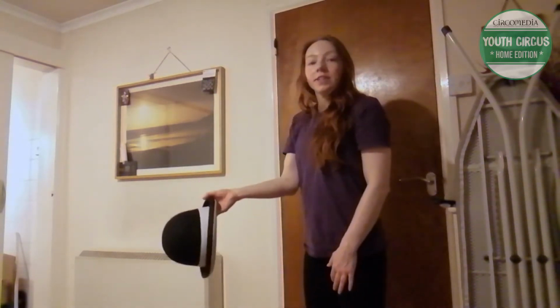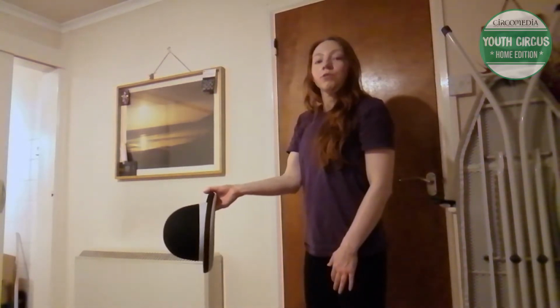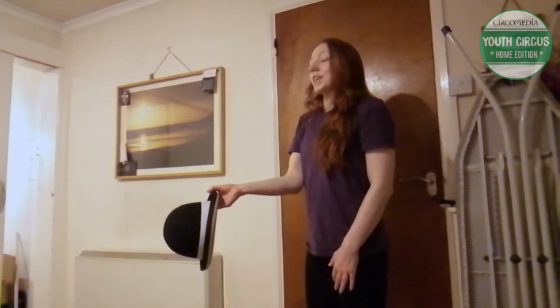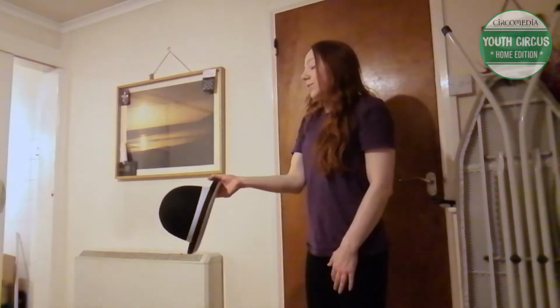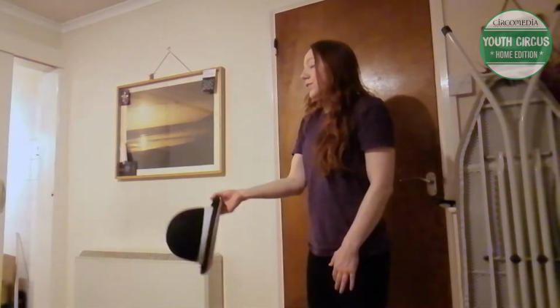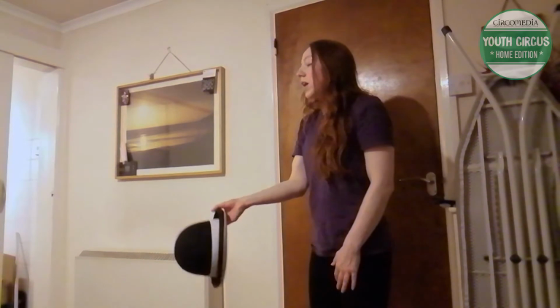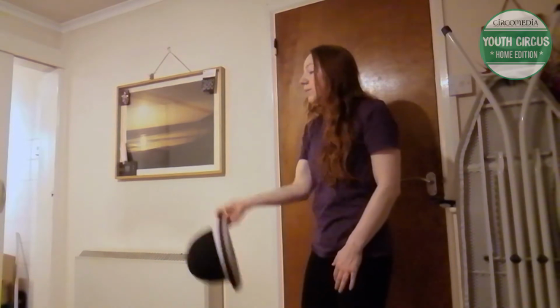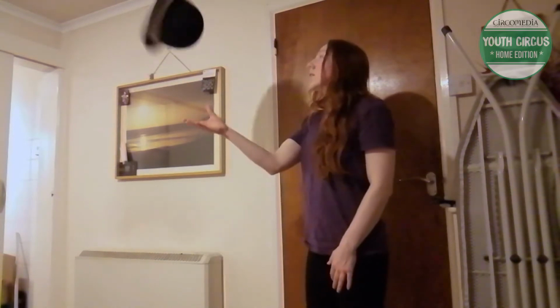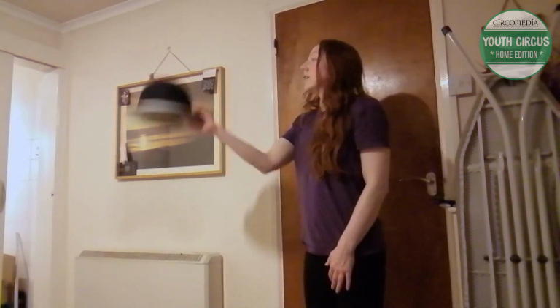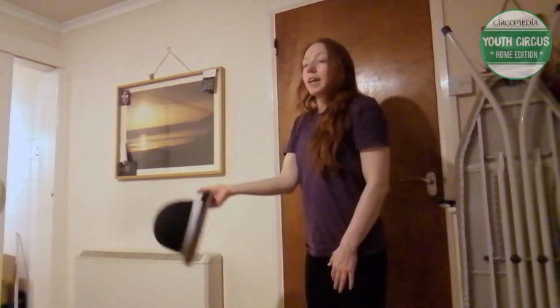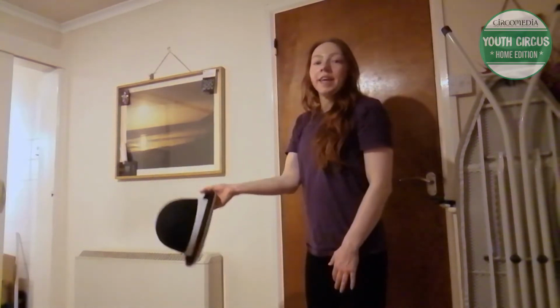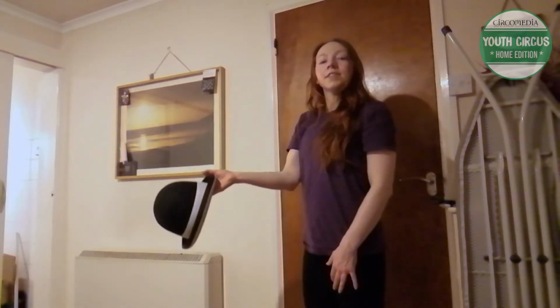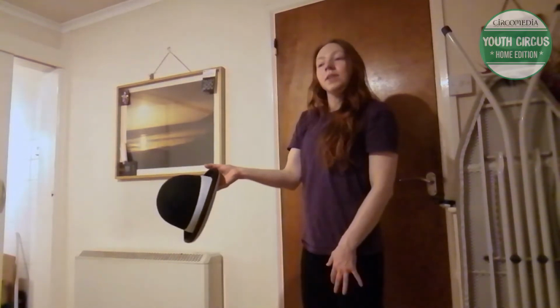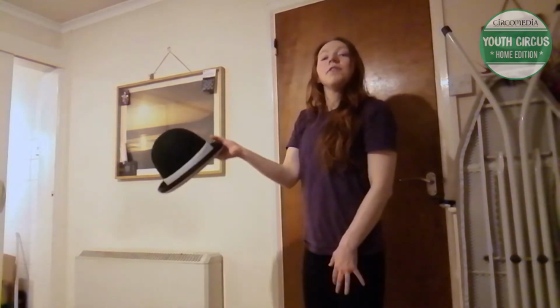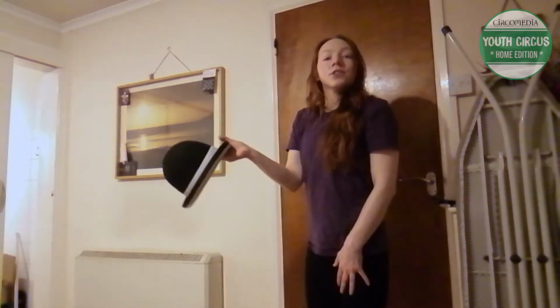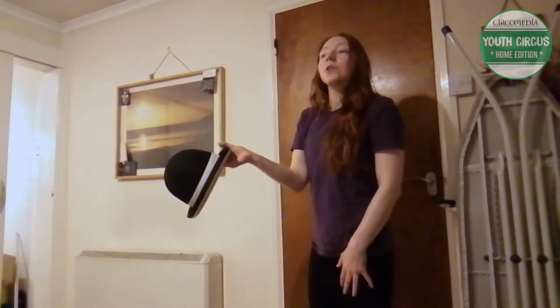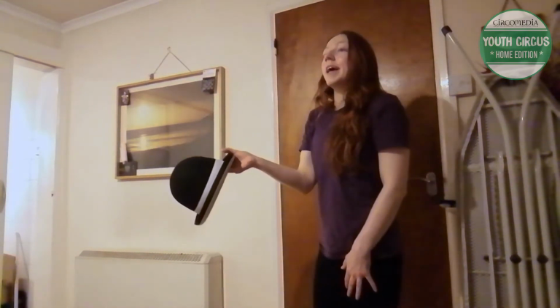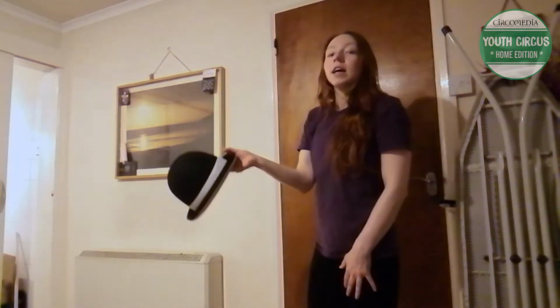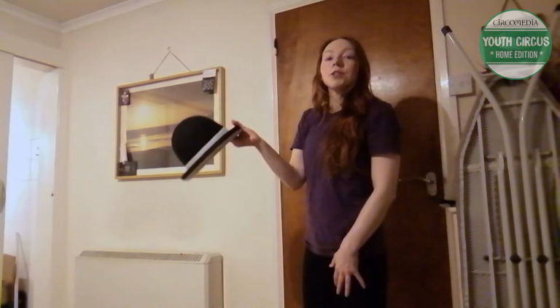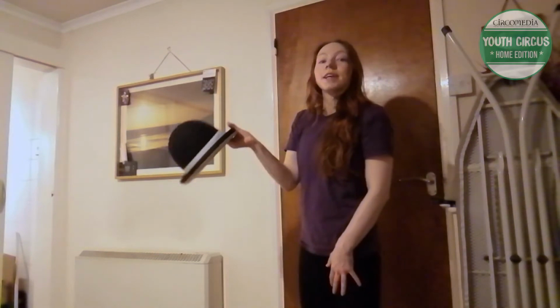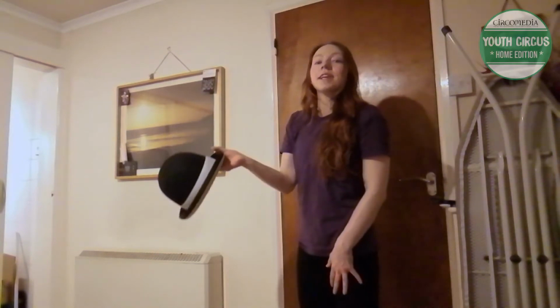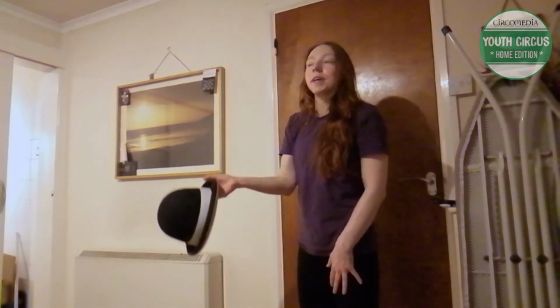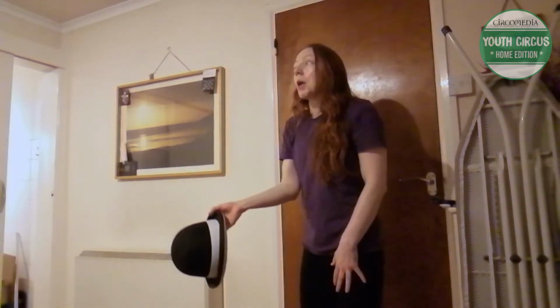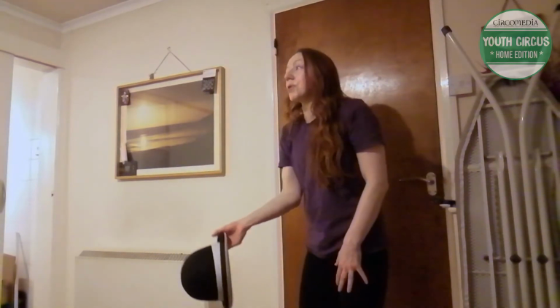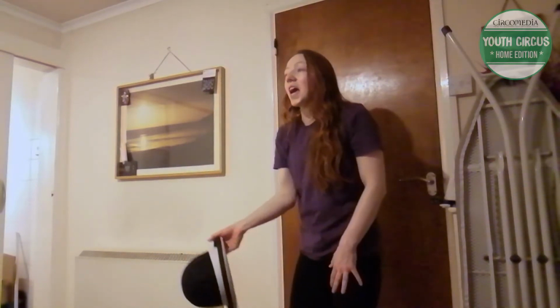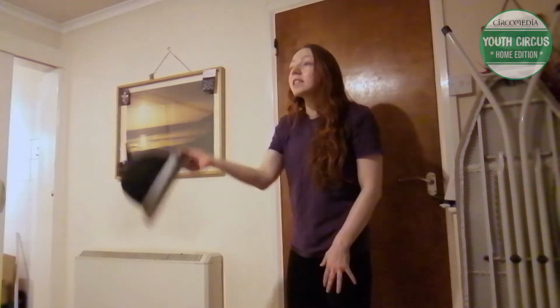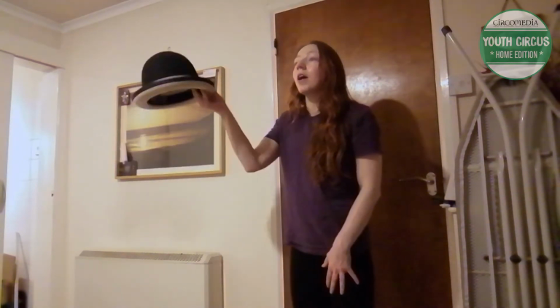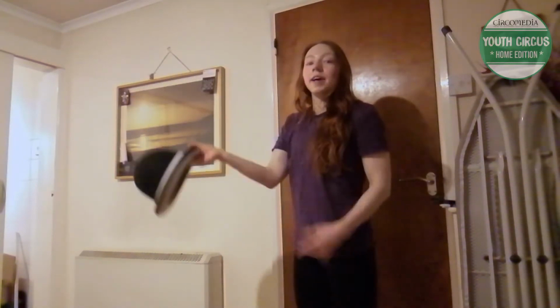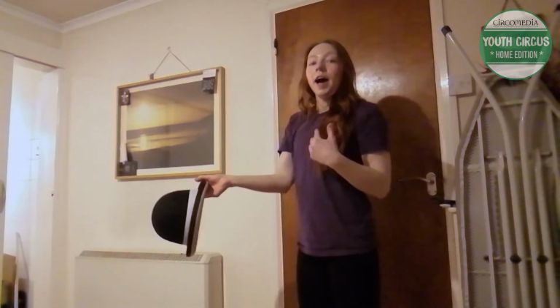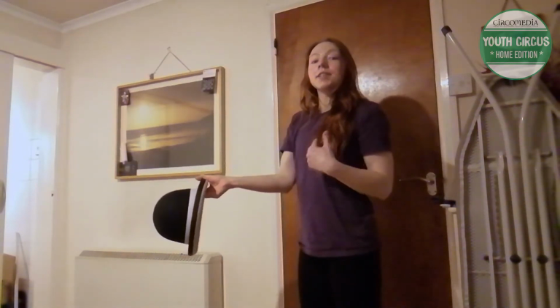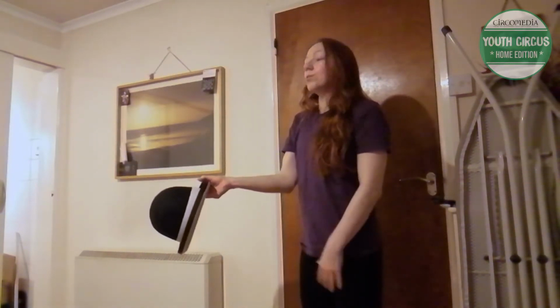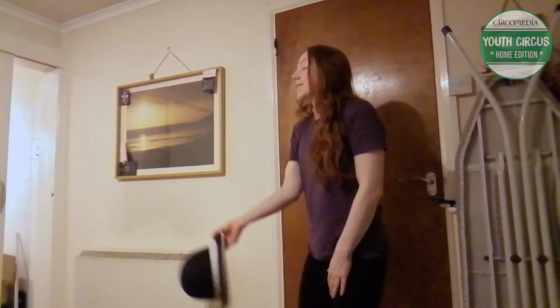So that's one full rotation — I throw it up and catch it like that. Then to throw it onto my head I'm going to do exactly the same thing but throw it a little bit higher and a touch towards myself.